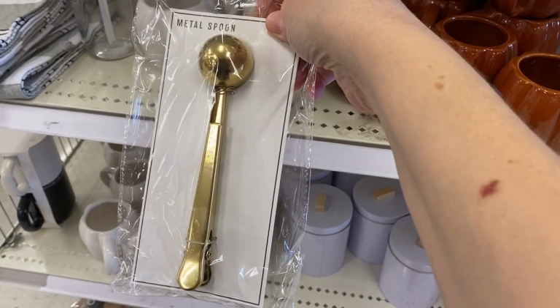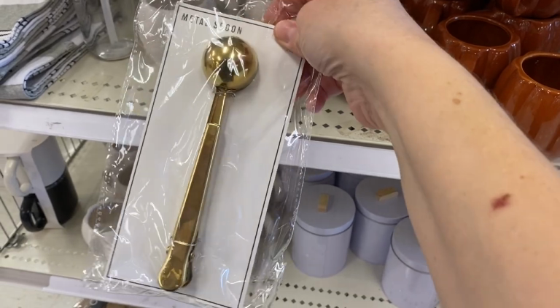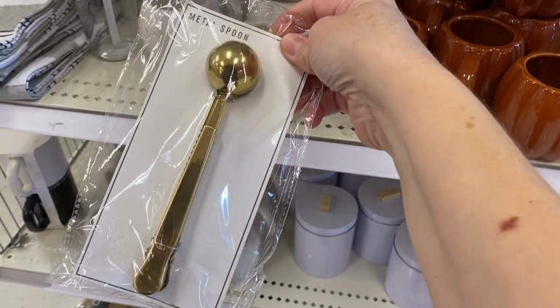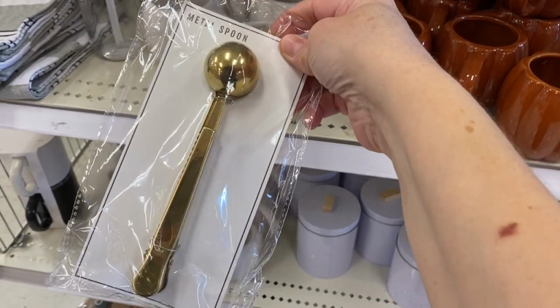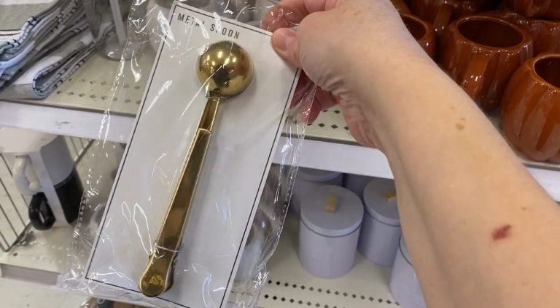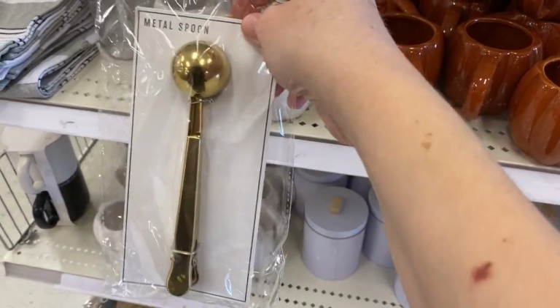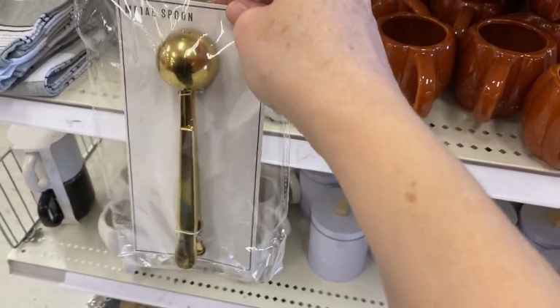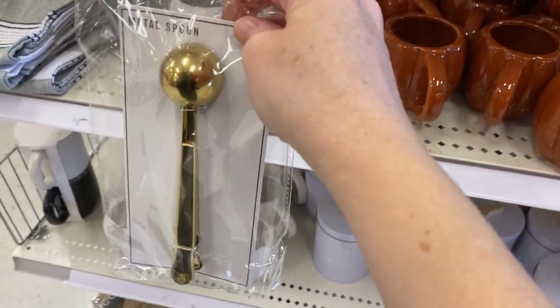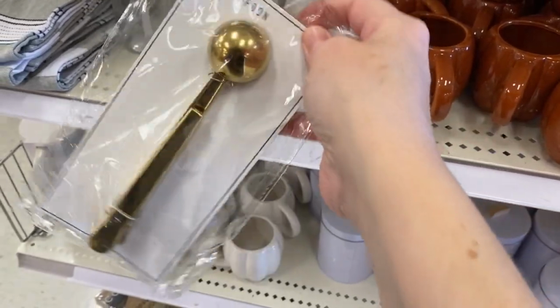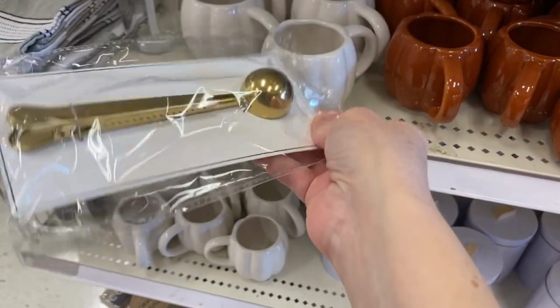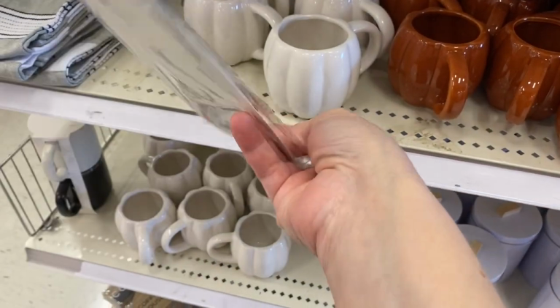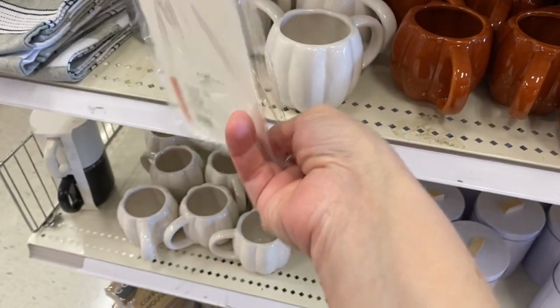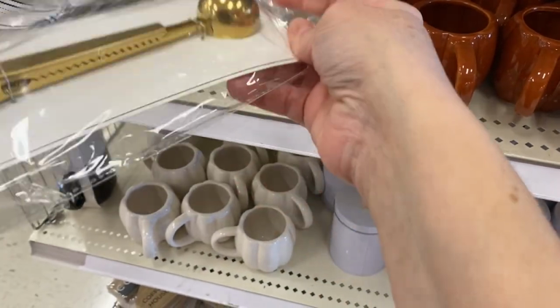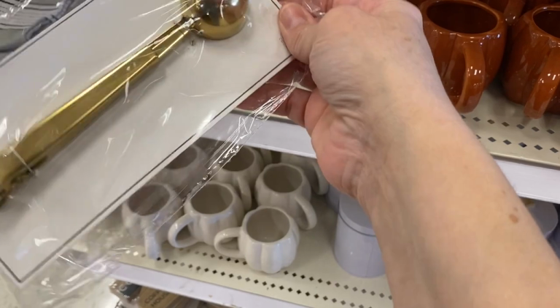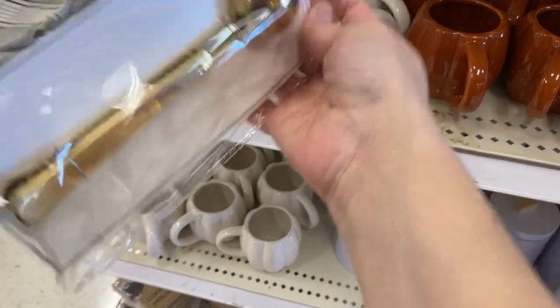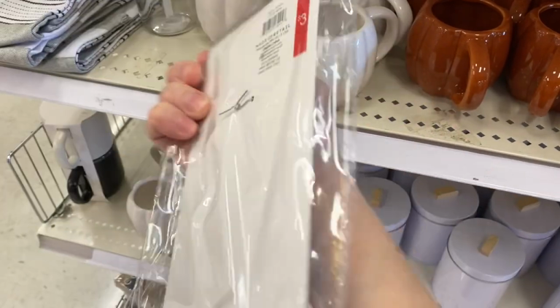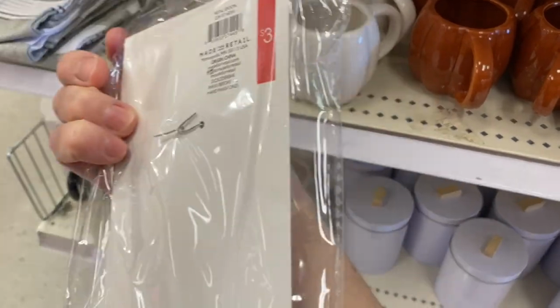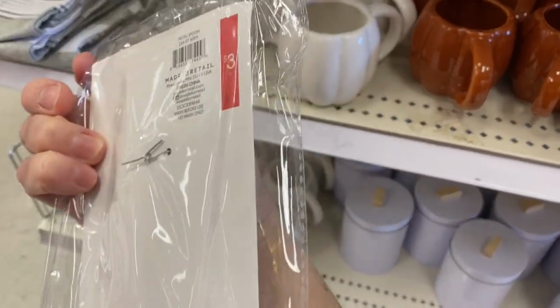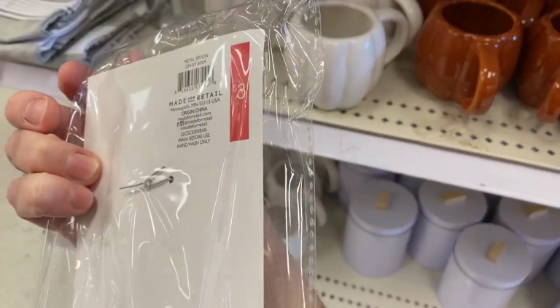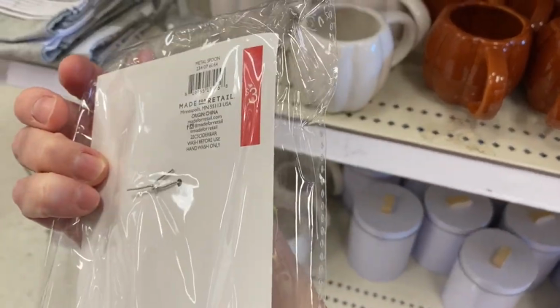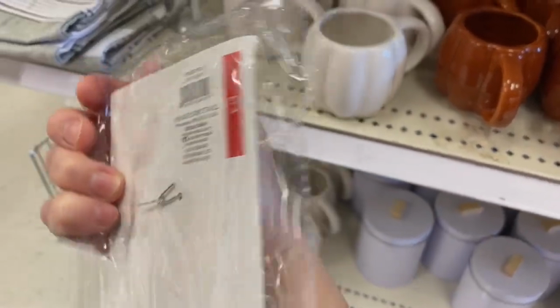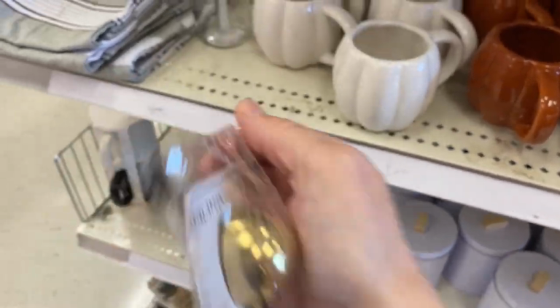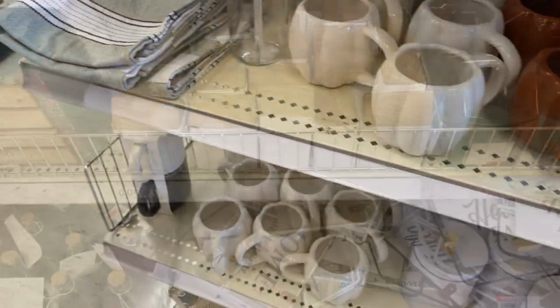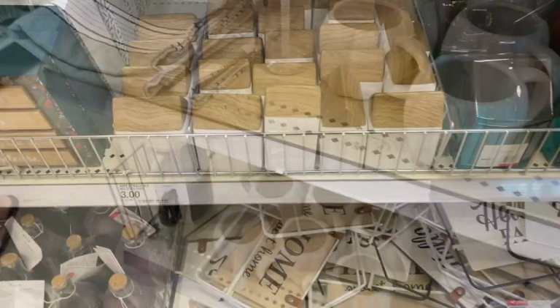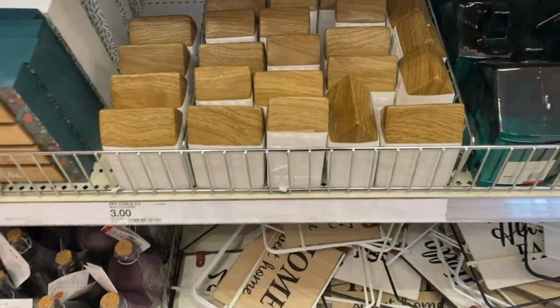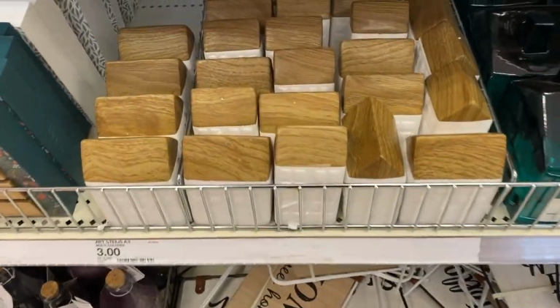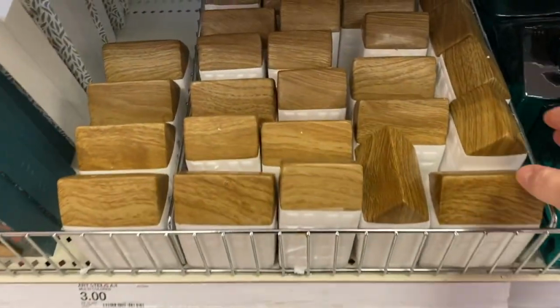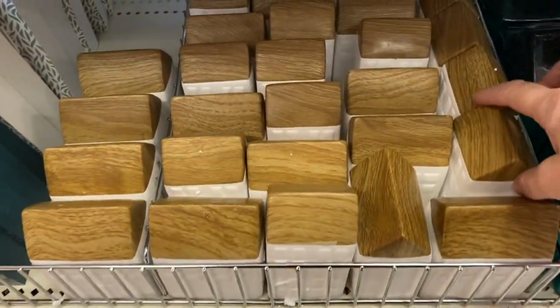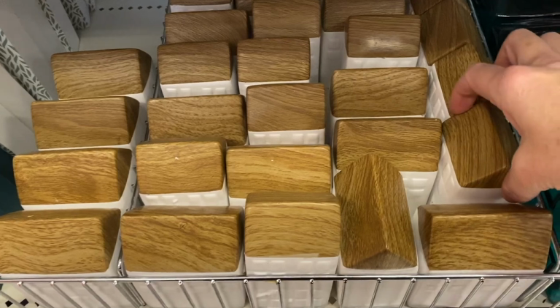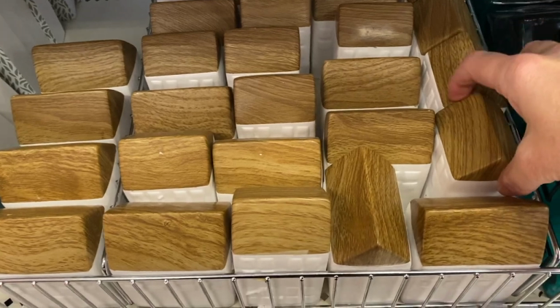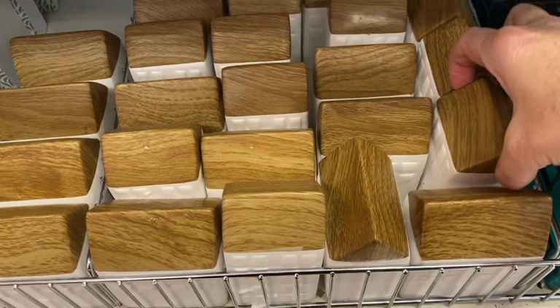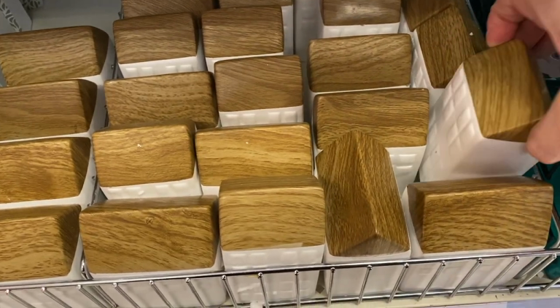I also spotted this gold scoop and it has a clip on the end of it. I thought it would be a perfect Christmas gift with a bag of coffee with this clipped on the side of it, and it was only three dollars.